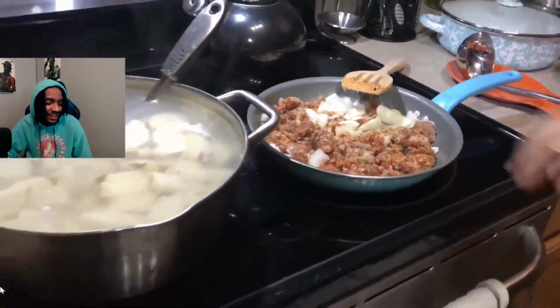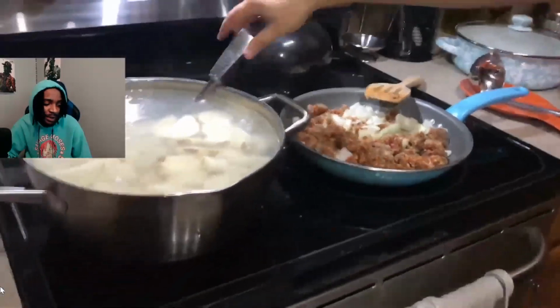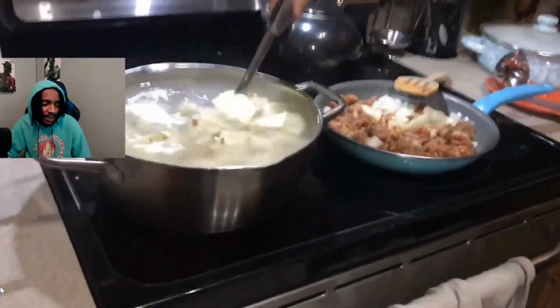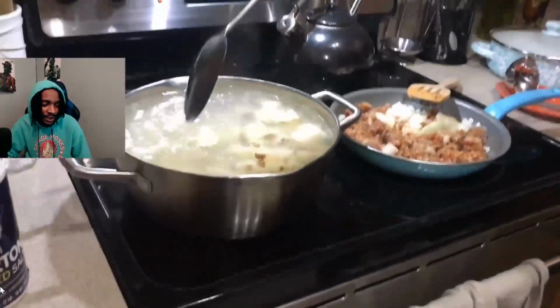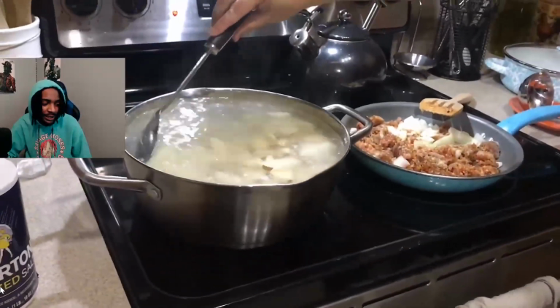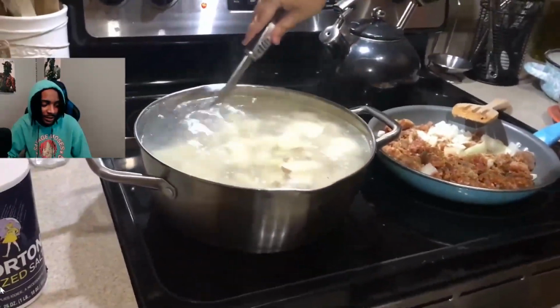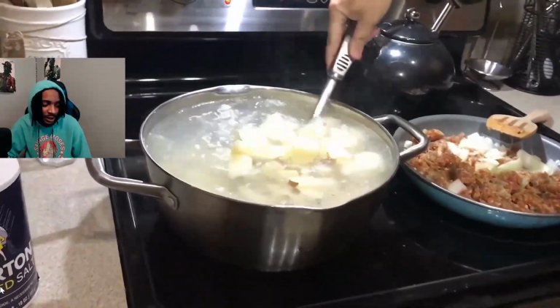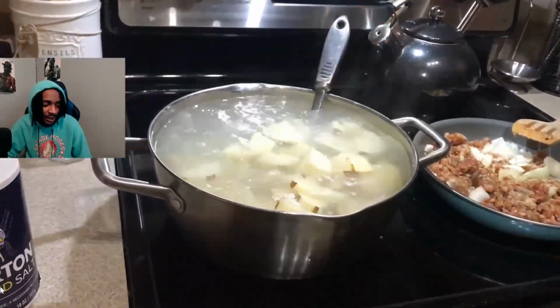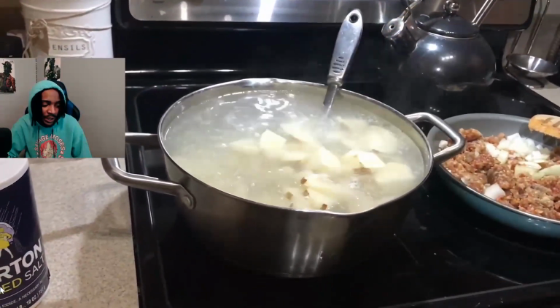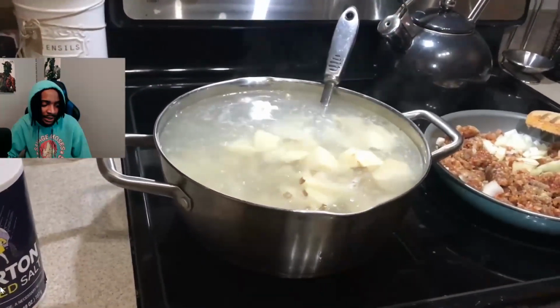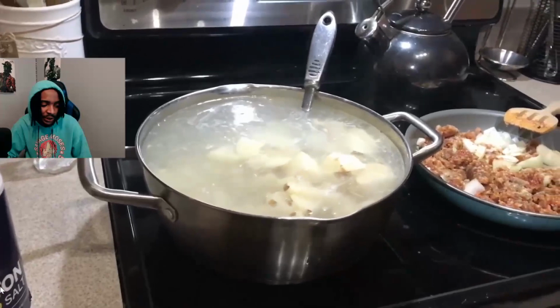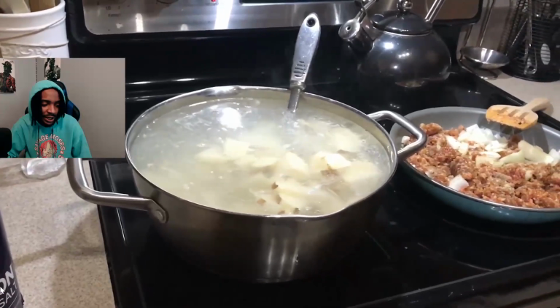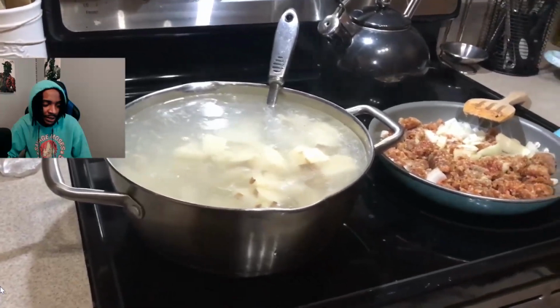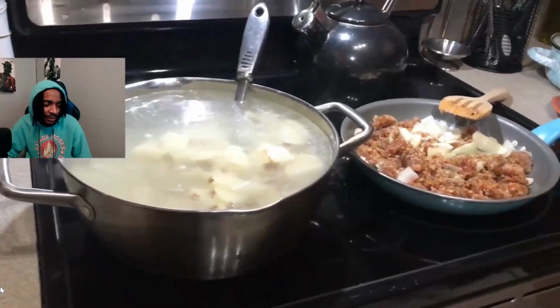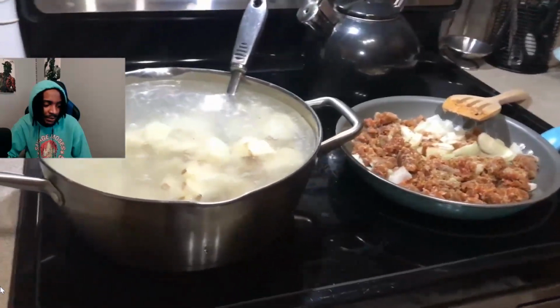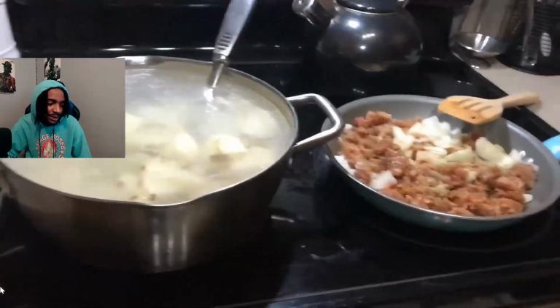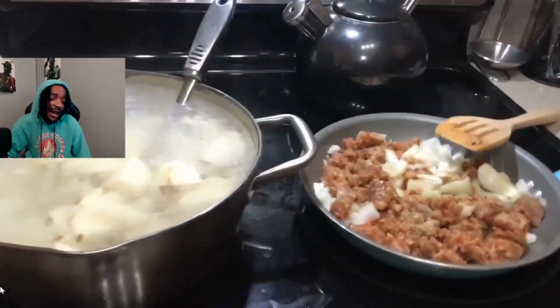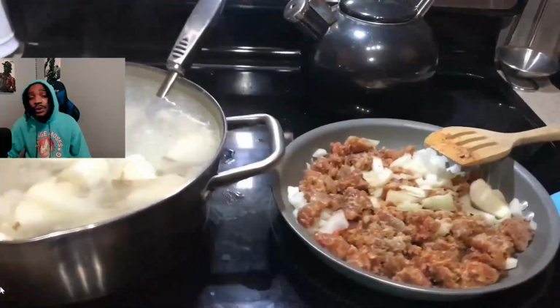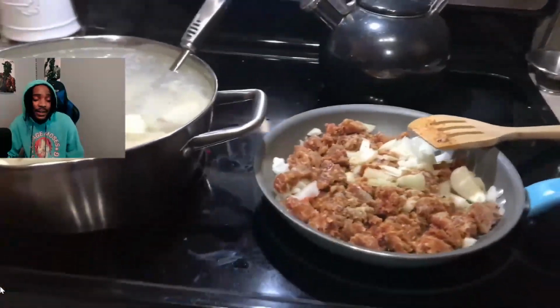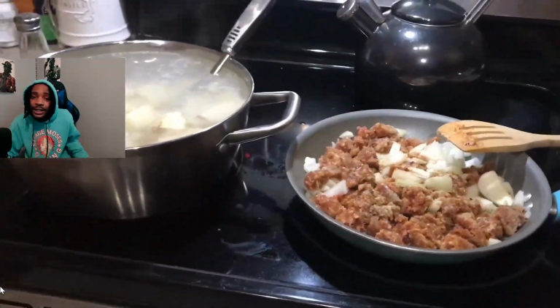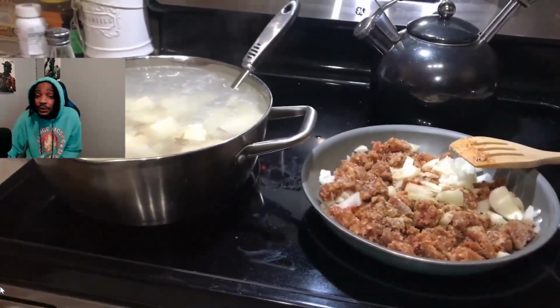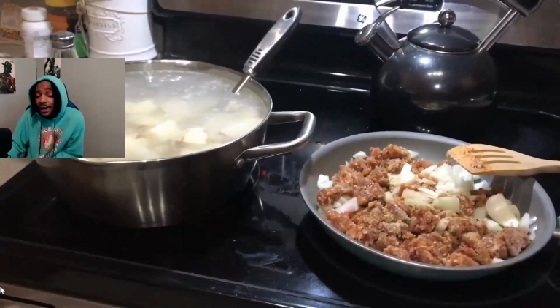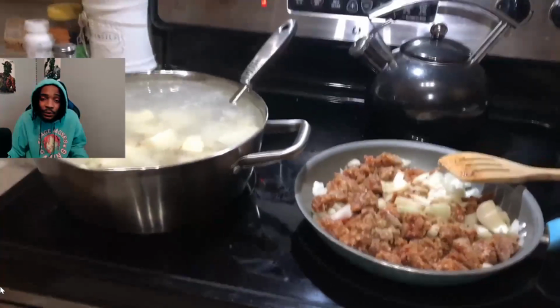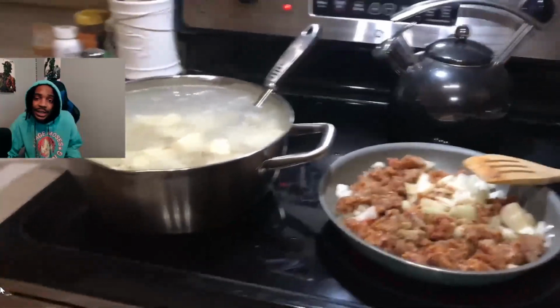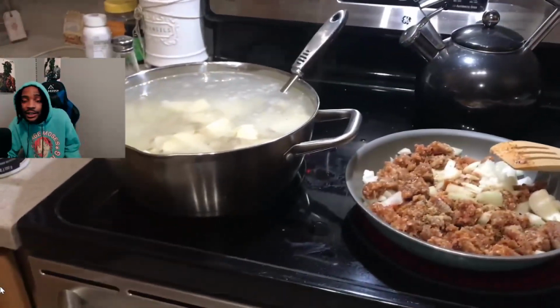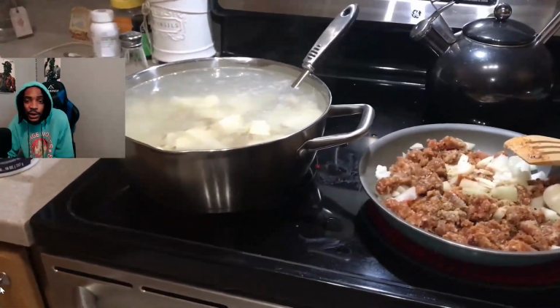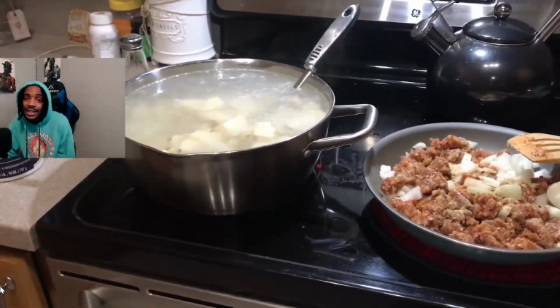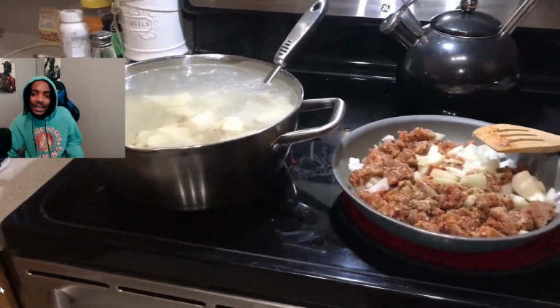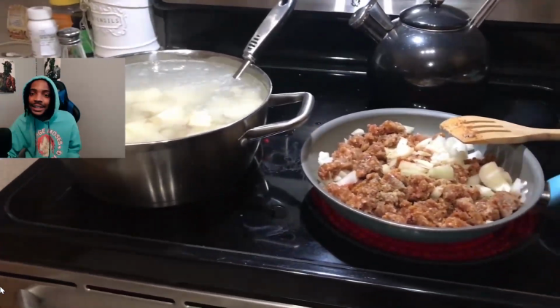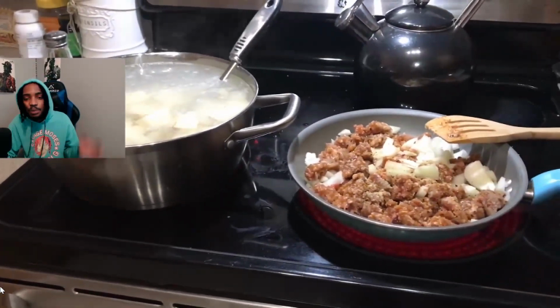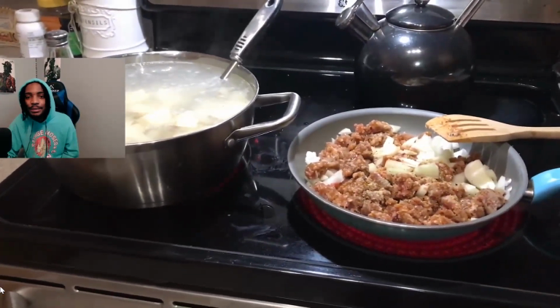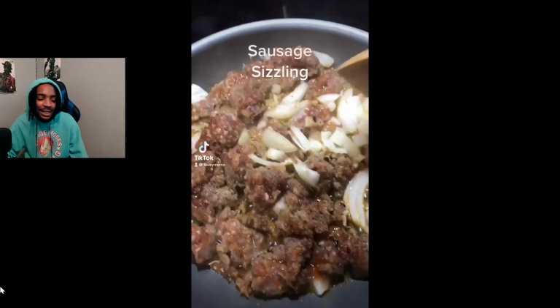I'm an impatient eater, so that's why my dilemma with cooking always comes up — cause I don't wanna wait. I'm ready to just eat, I don't wanna stare at it, smell it, none of that. Just bring it to me so I can eat — sausage sizzling.